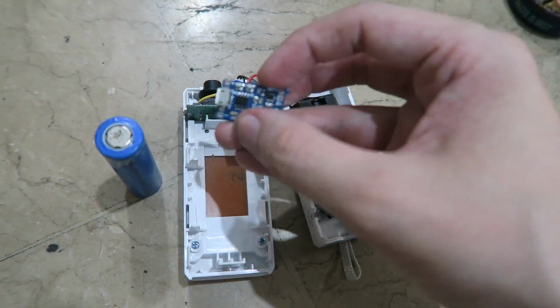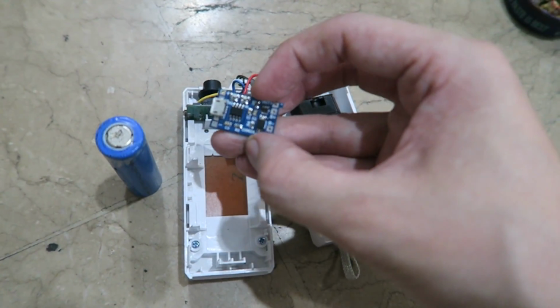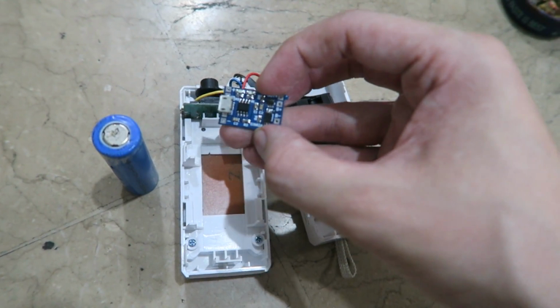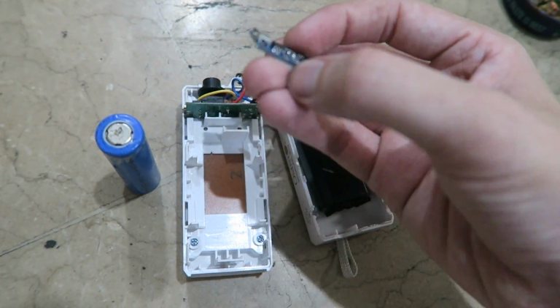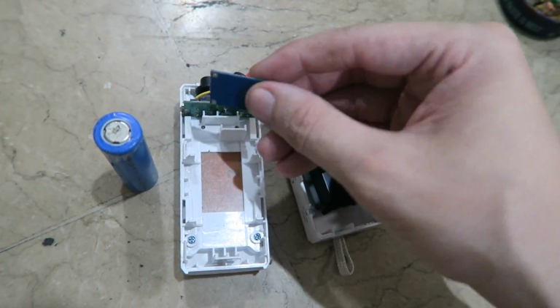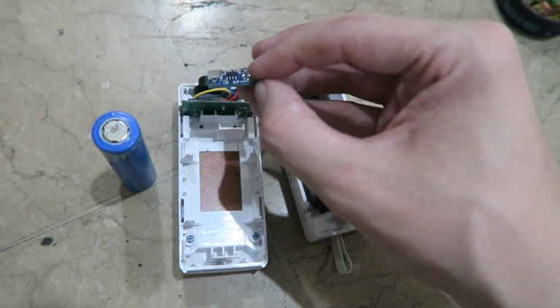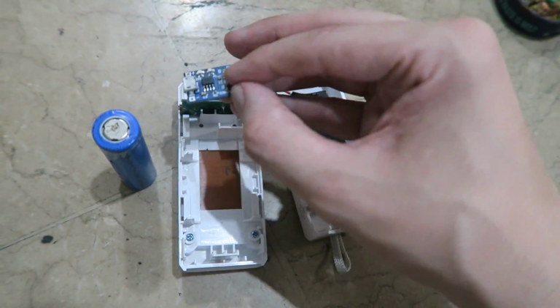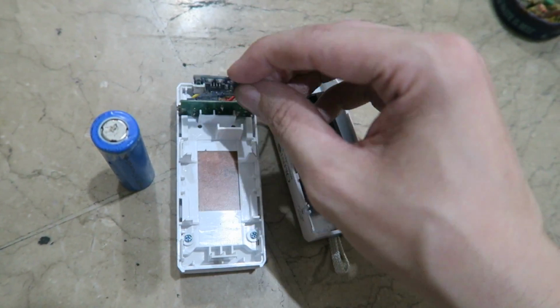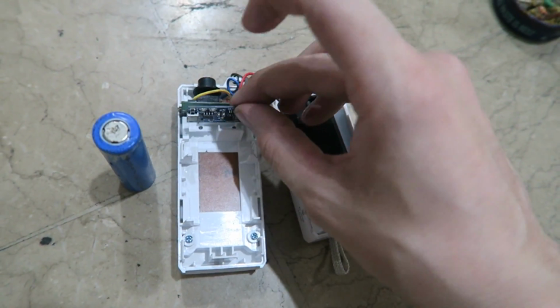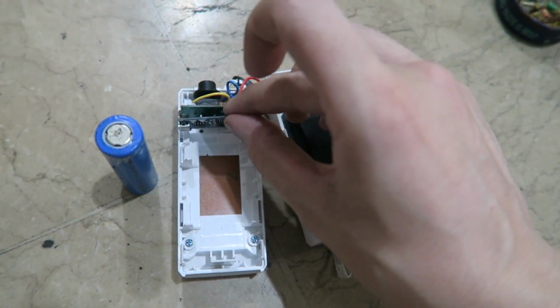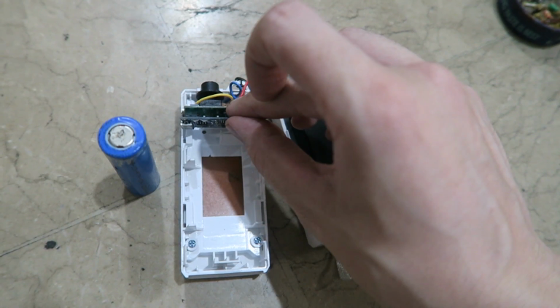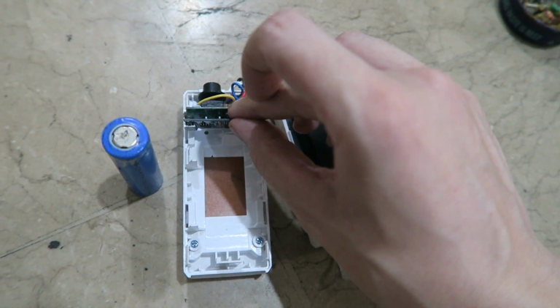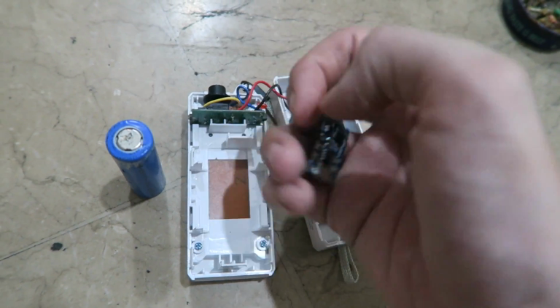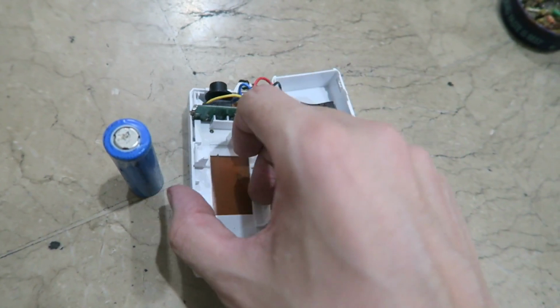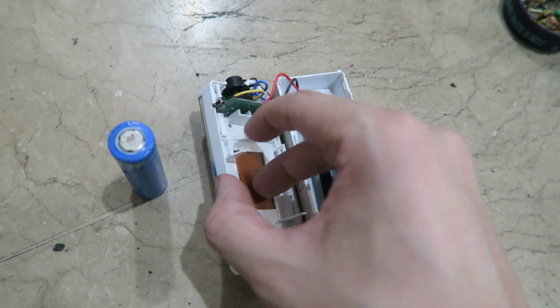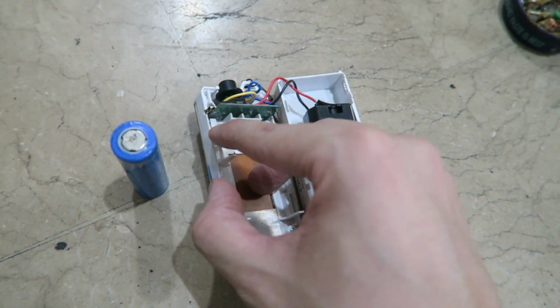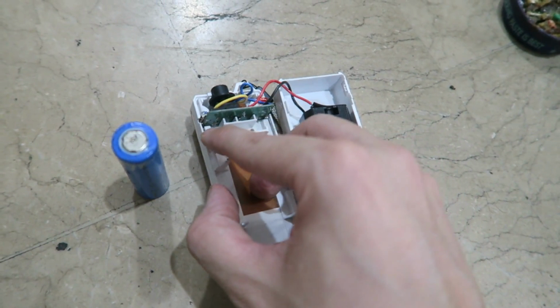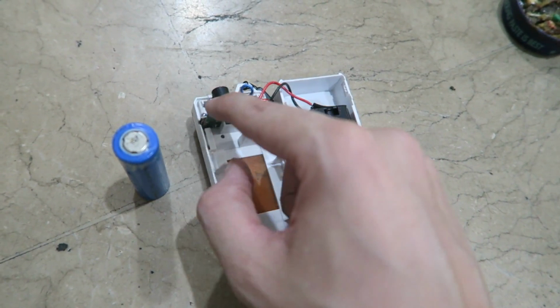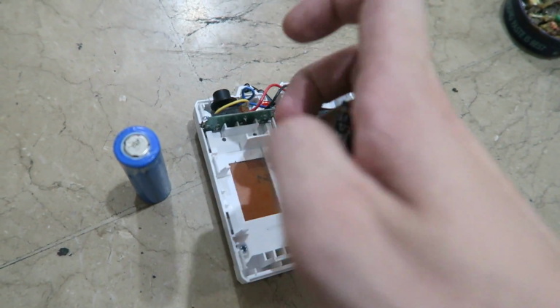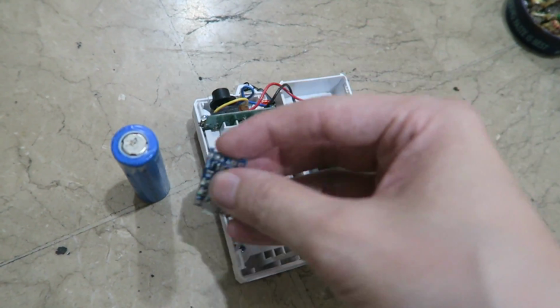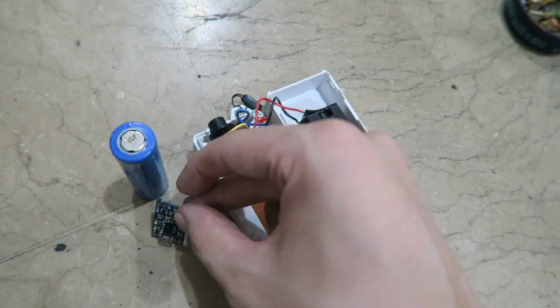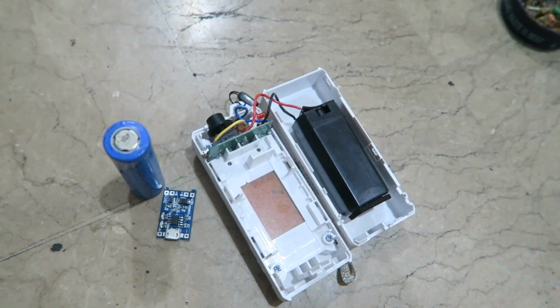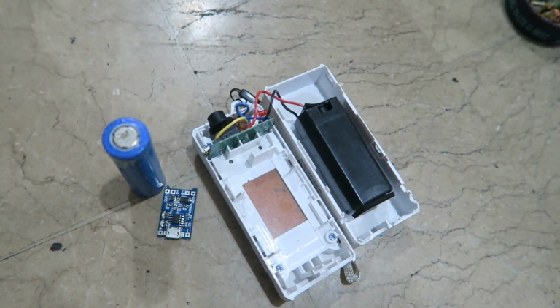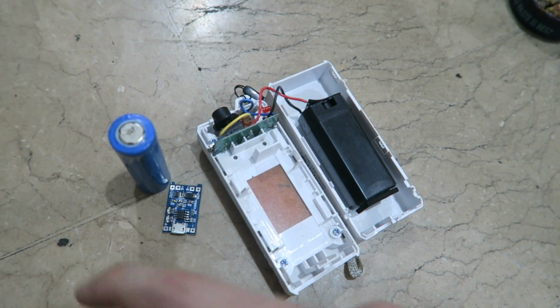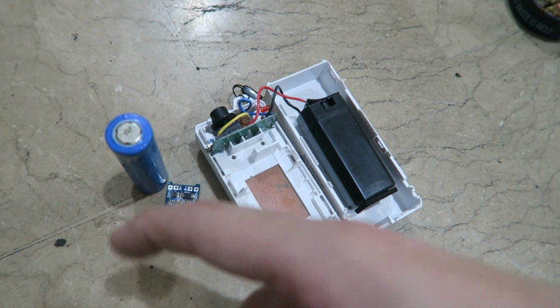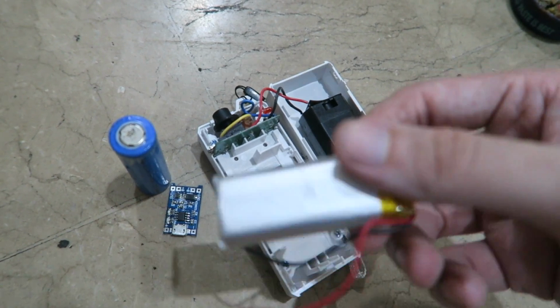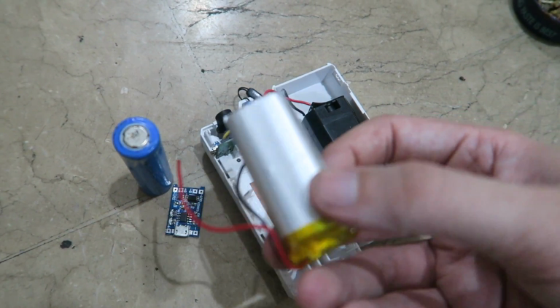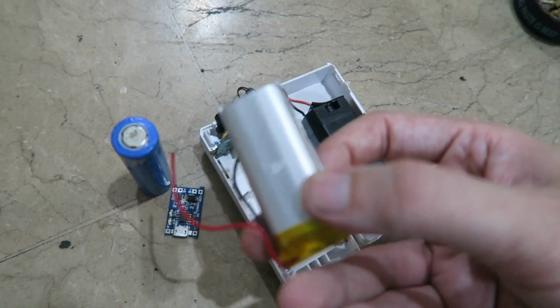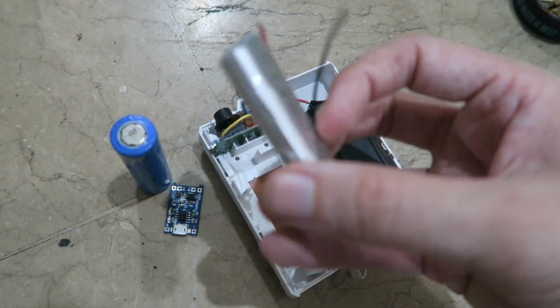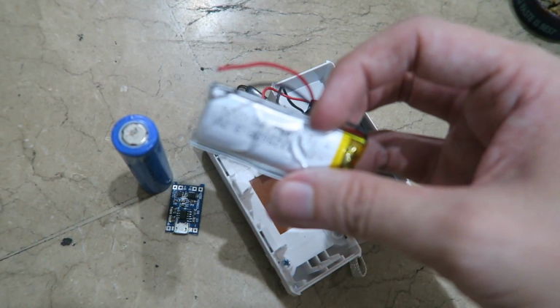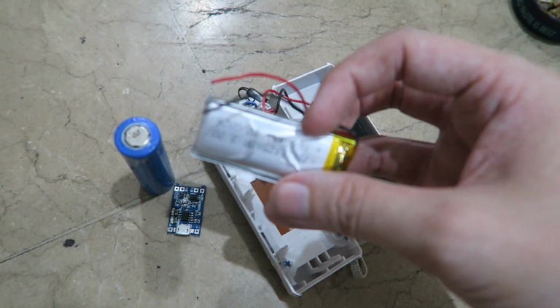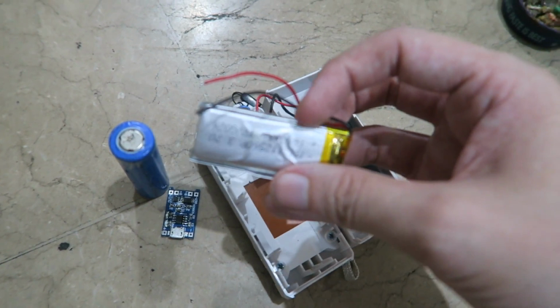Long story short, I think I'm going to fit this maybe in here like this and glue that into place, and have a second charge port here and just ignore that first one. Instead of using an 18650, I think I'm going to use this lithium polymer battery.